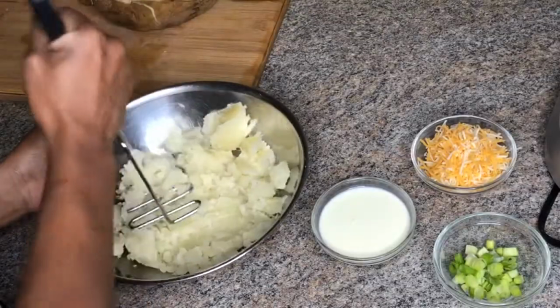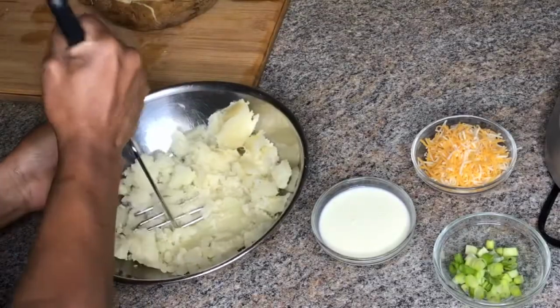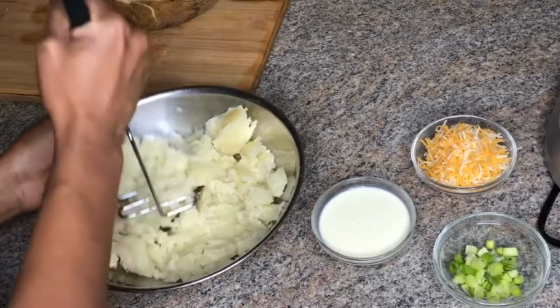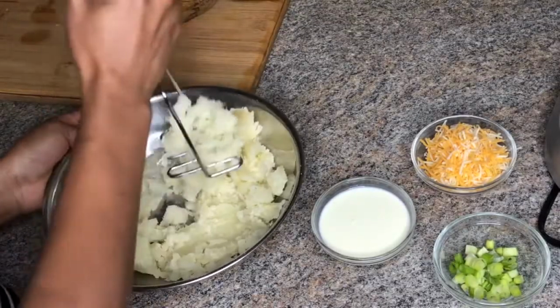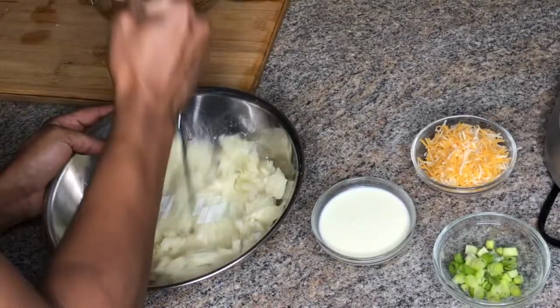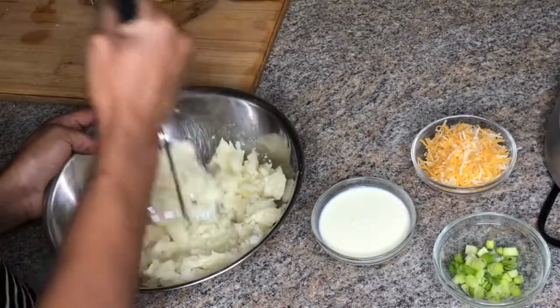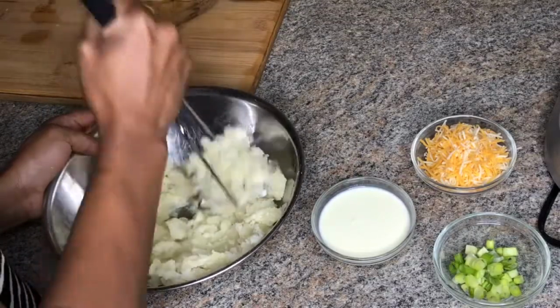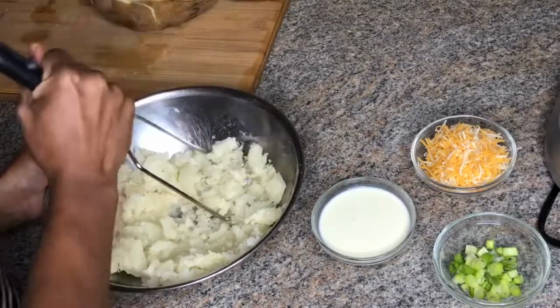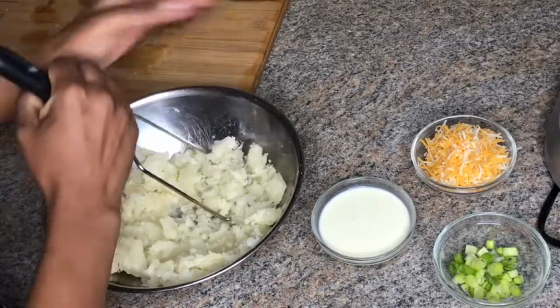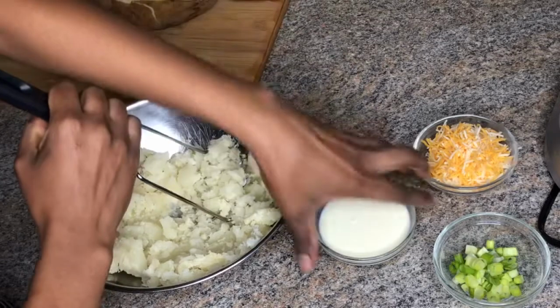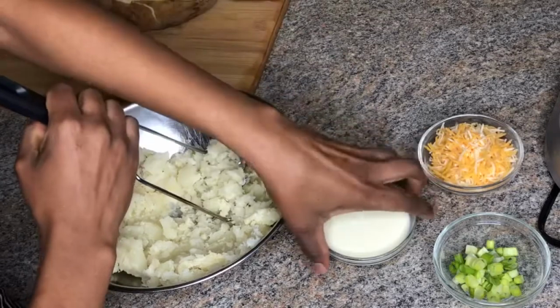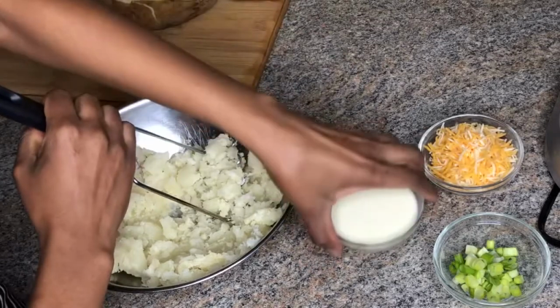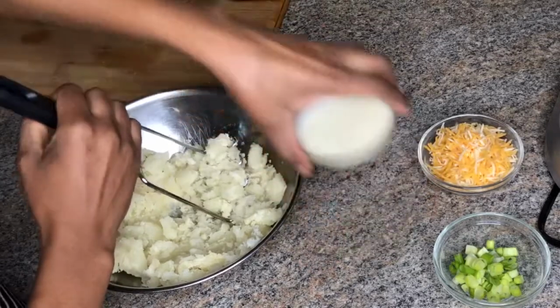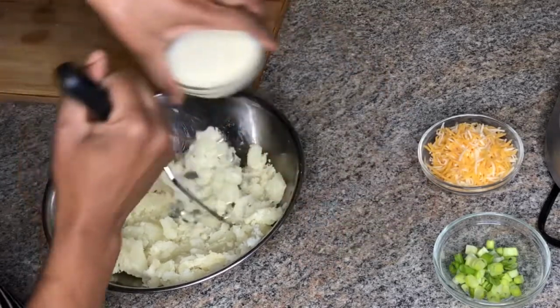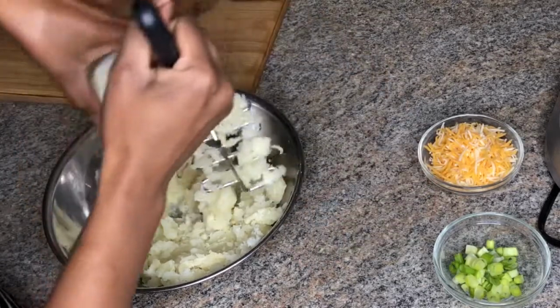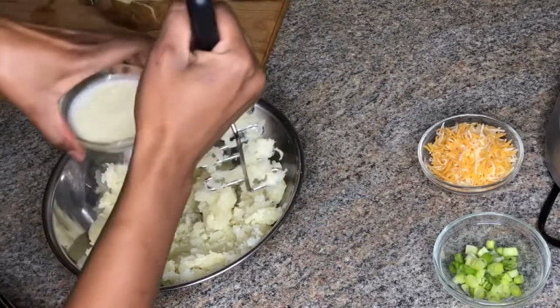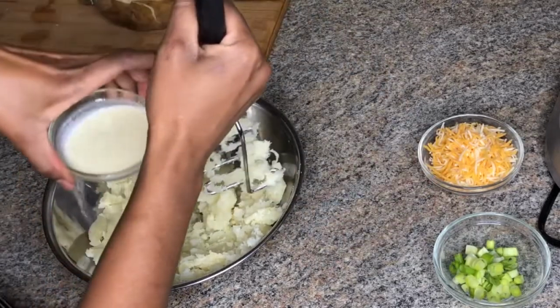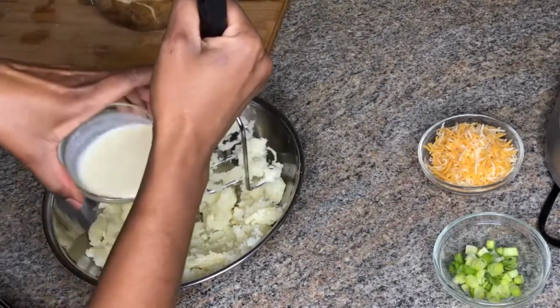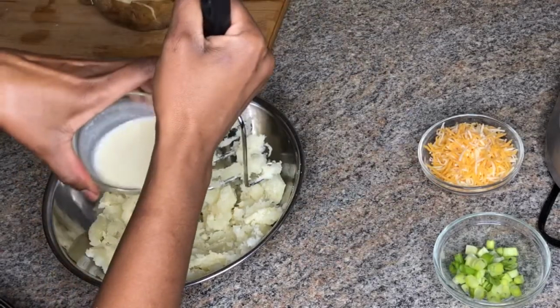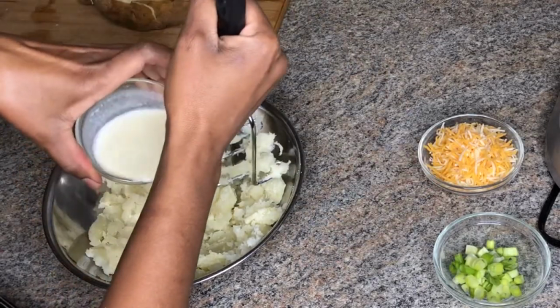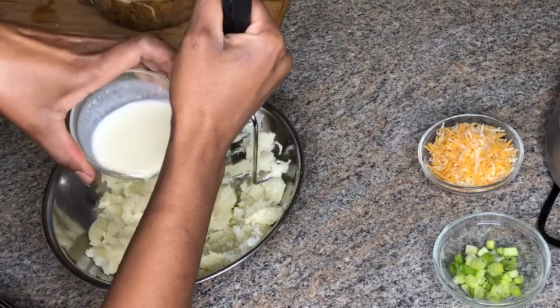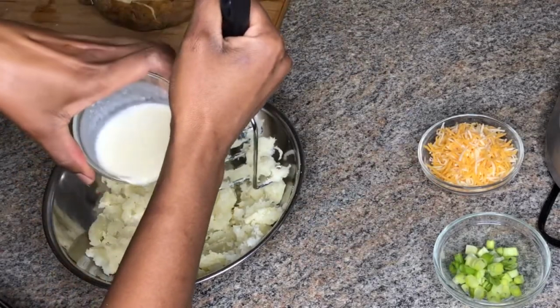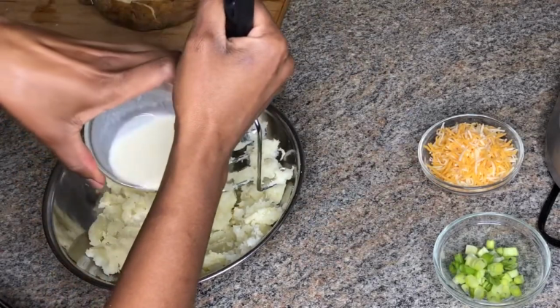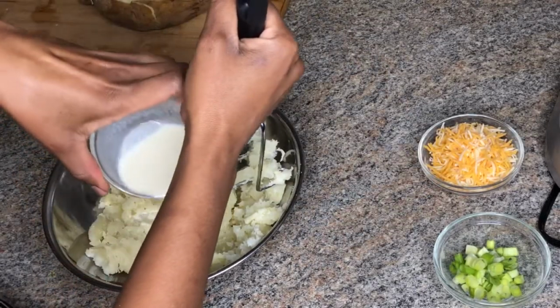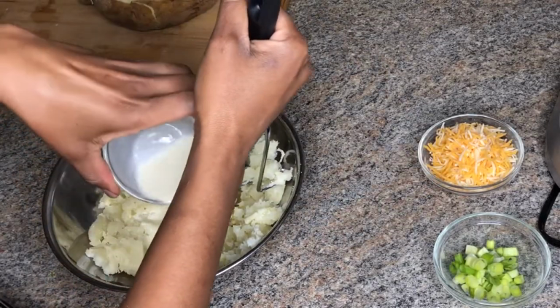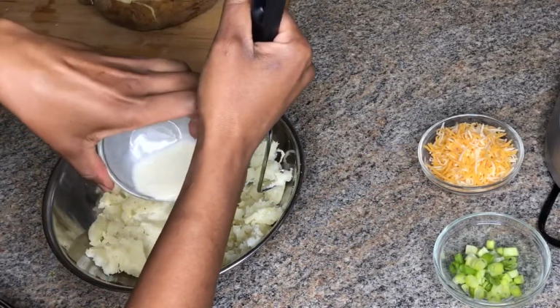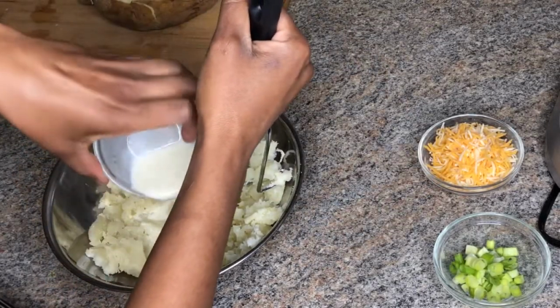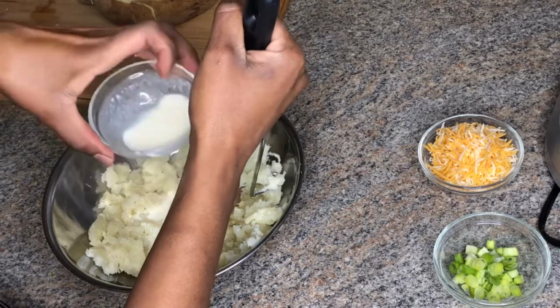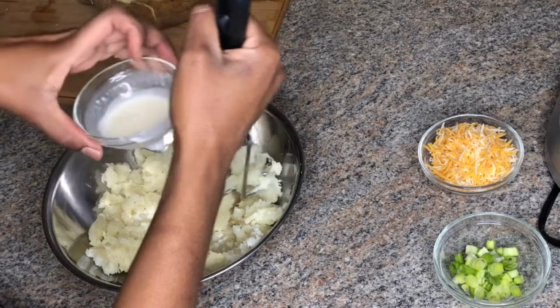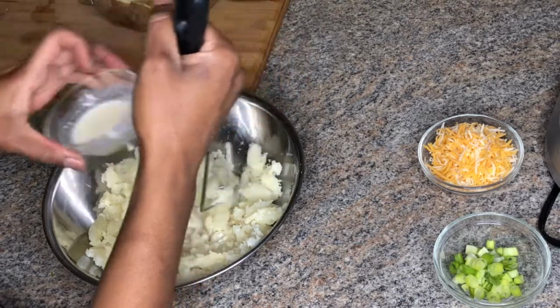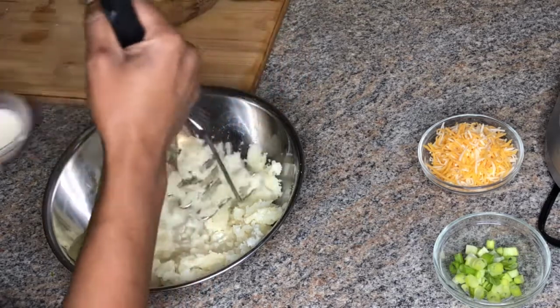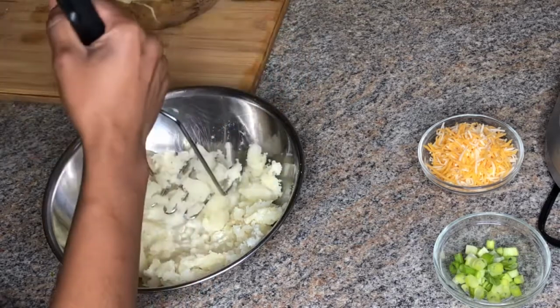Now I'm mashing my potatoes with 2 tablespoons of butter. Now I'm adding heavy whipping cream — I didn't have any sour cream on hand, so I went in with heavy cream.